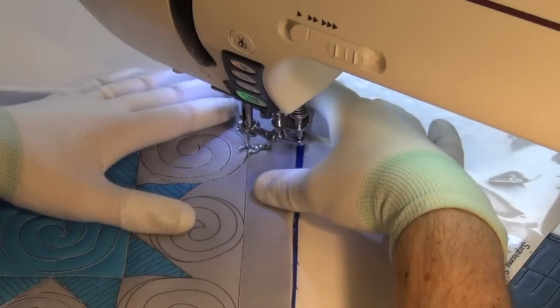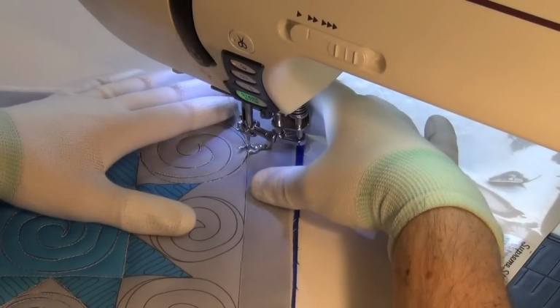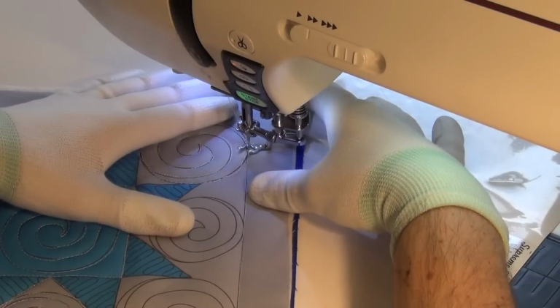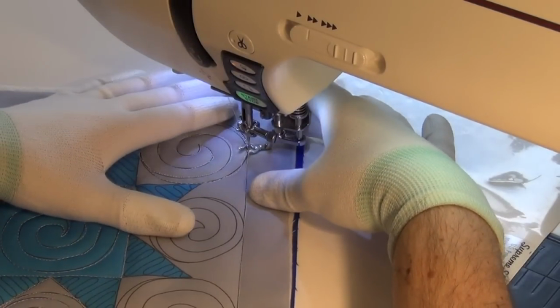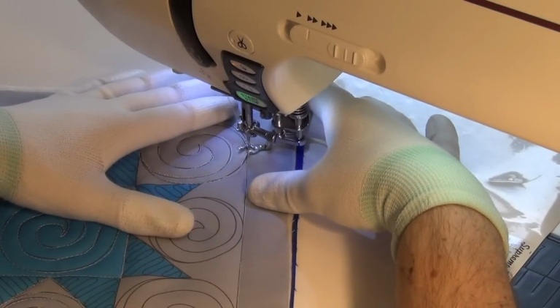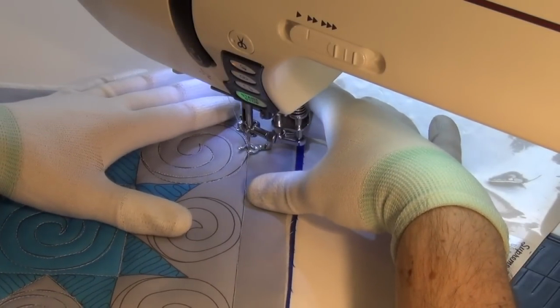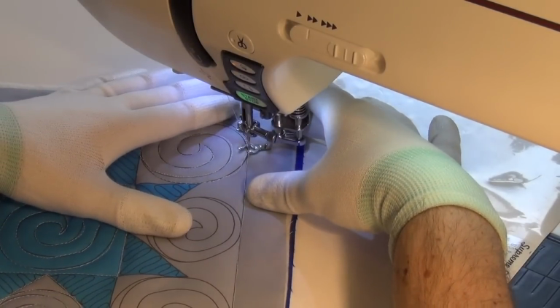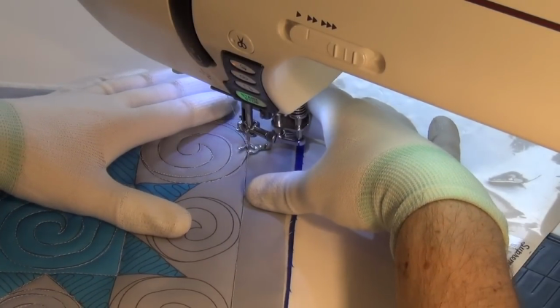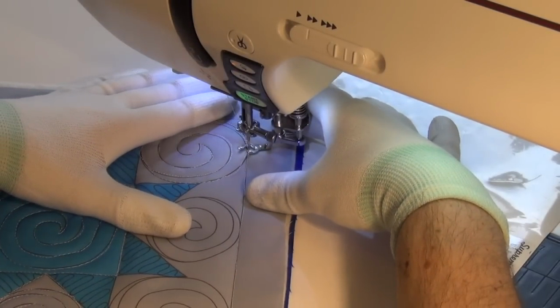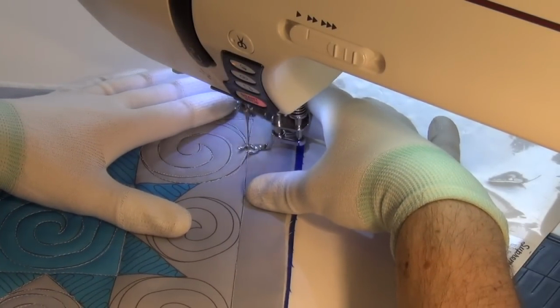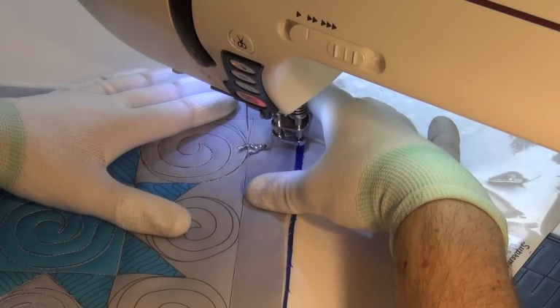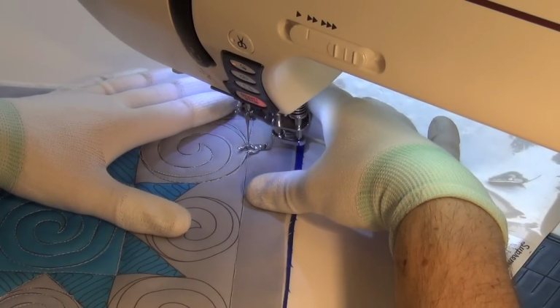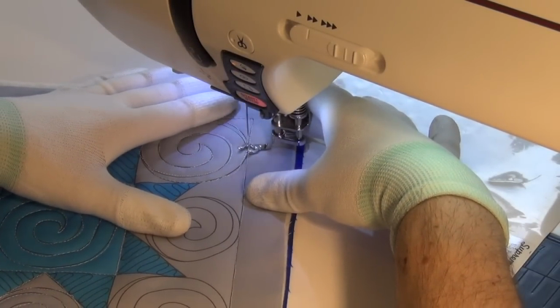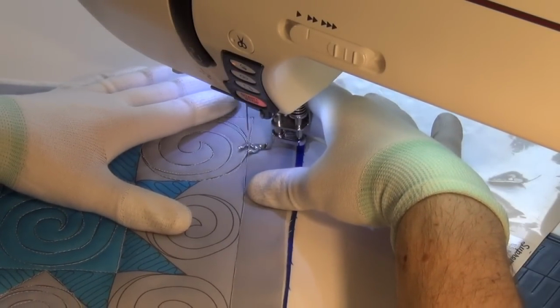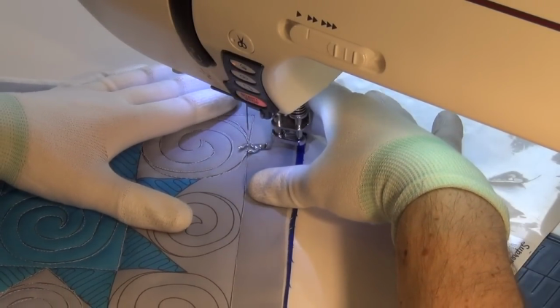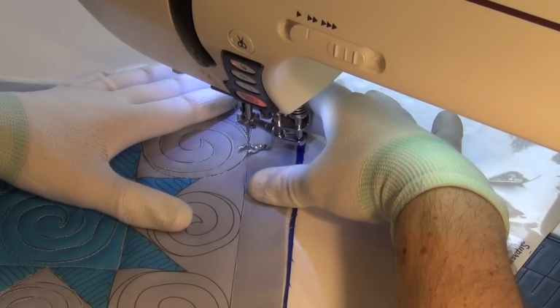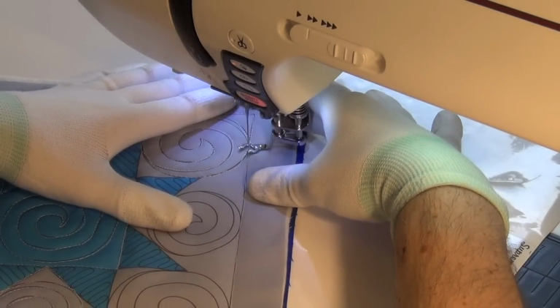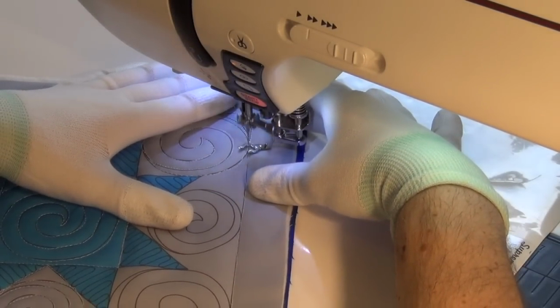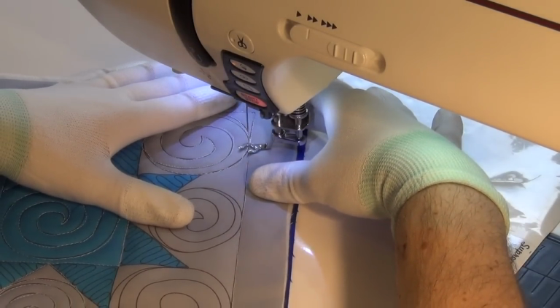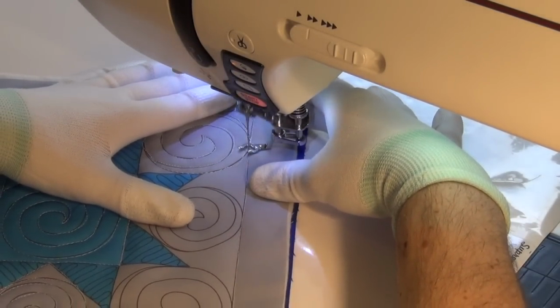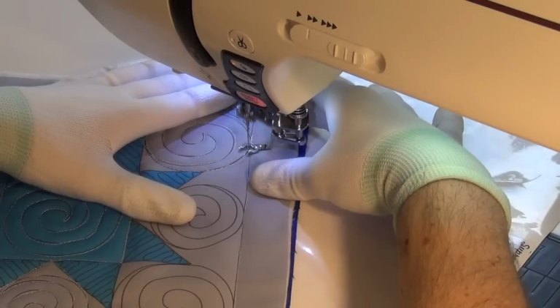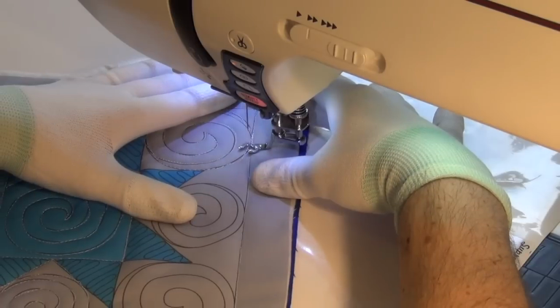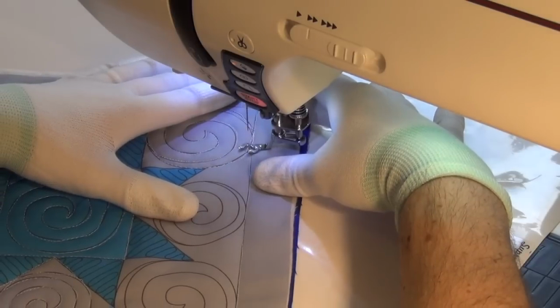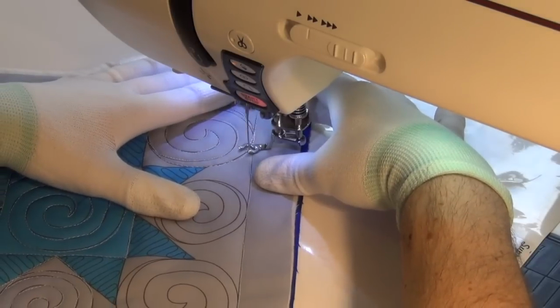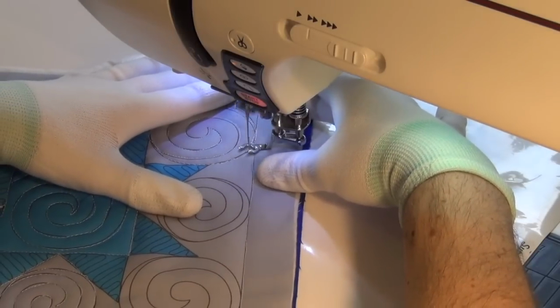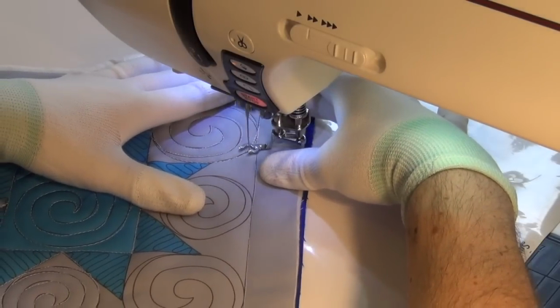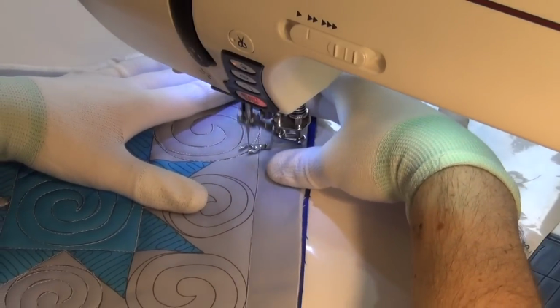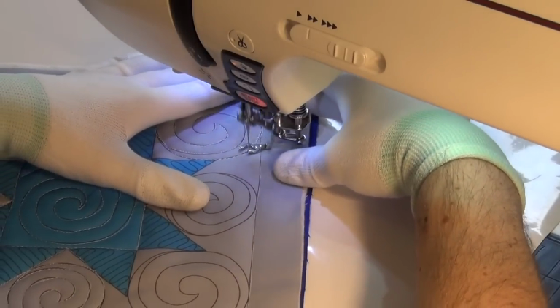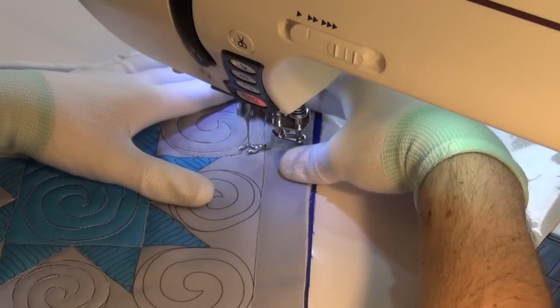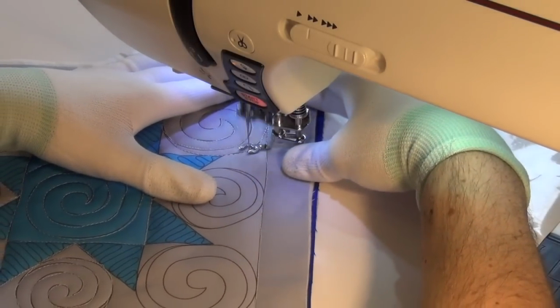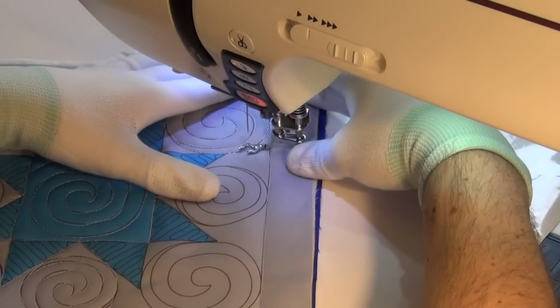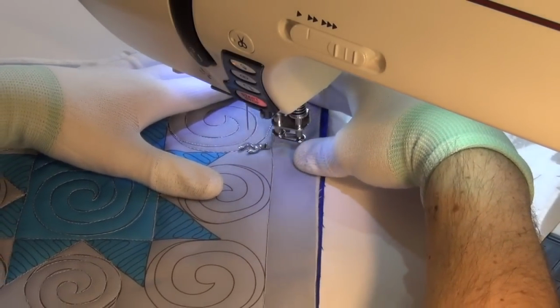So let's speed the video up at this point and see Josh stitching through all of these, to see how his hands move and position the block and work through these areas.